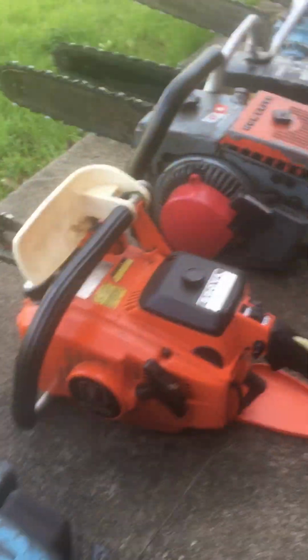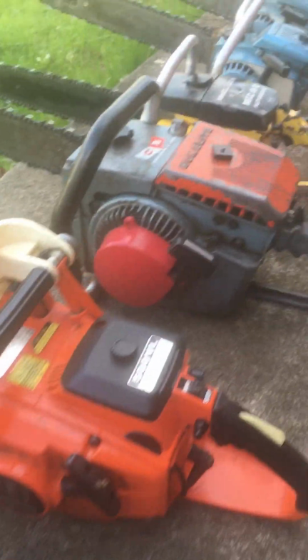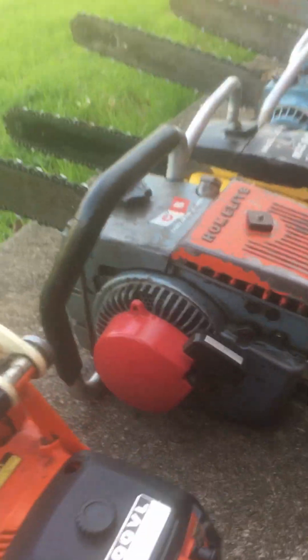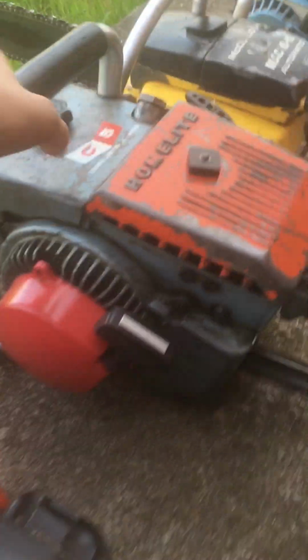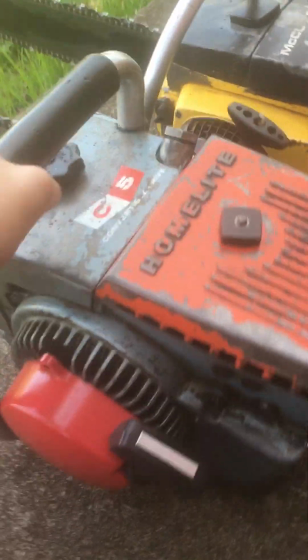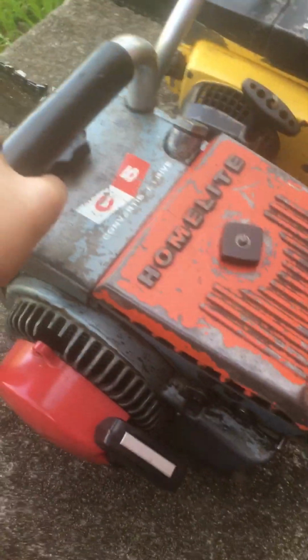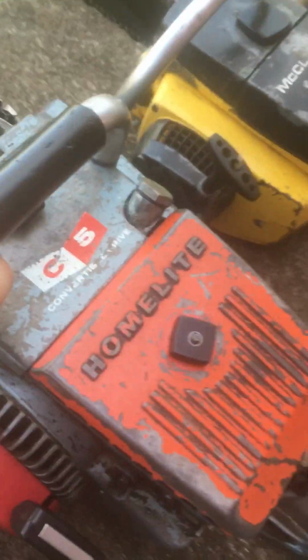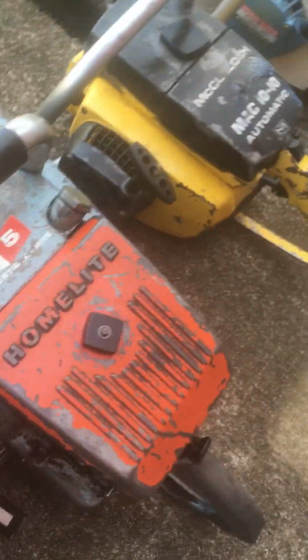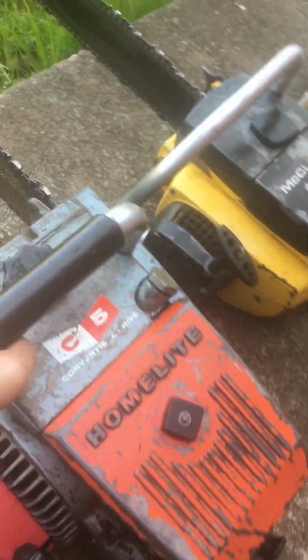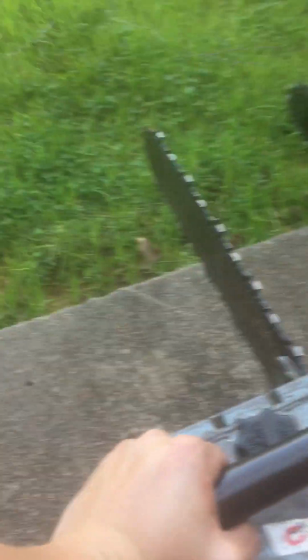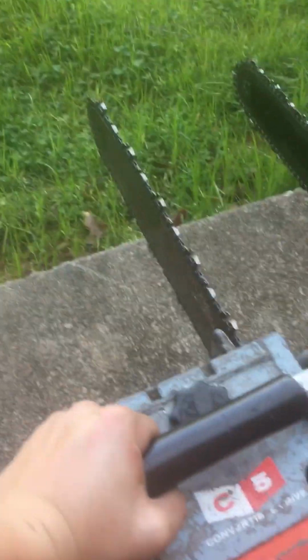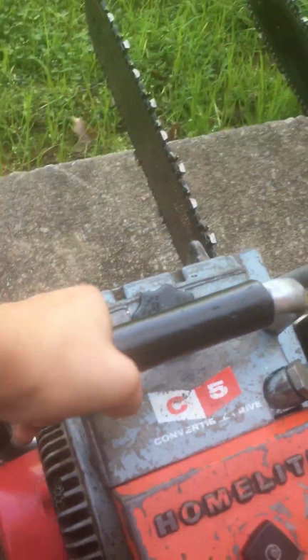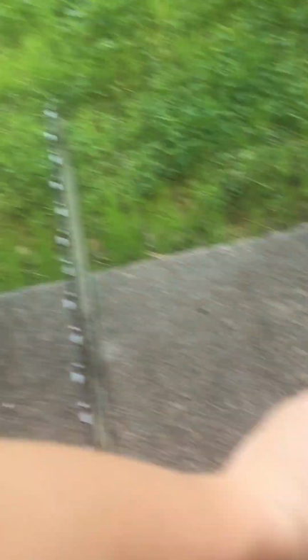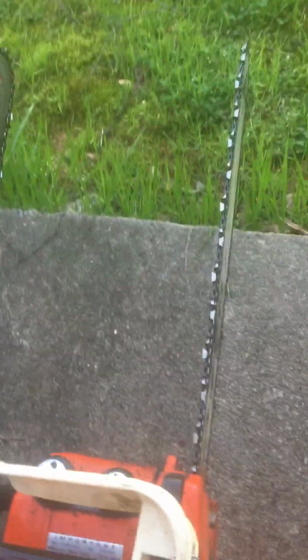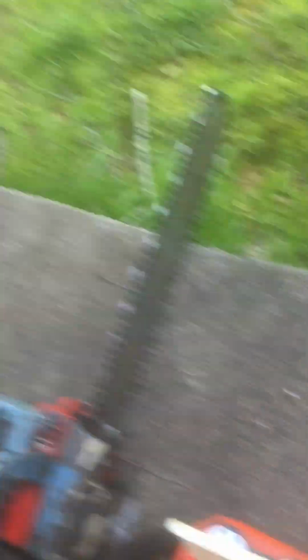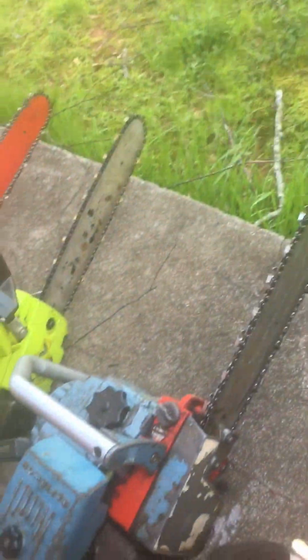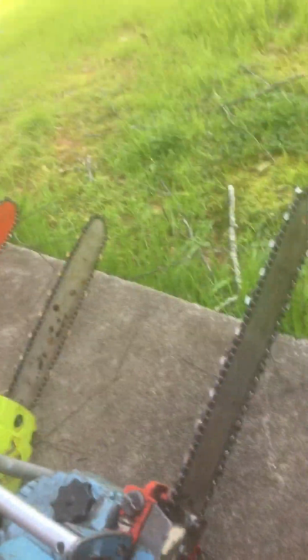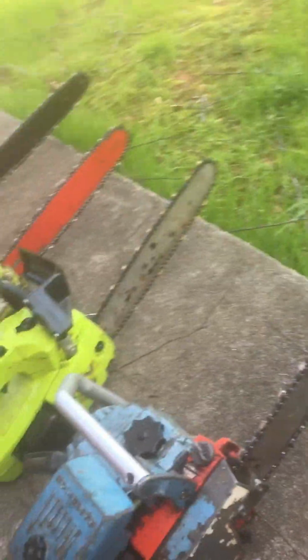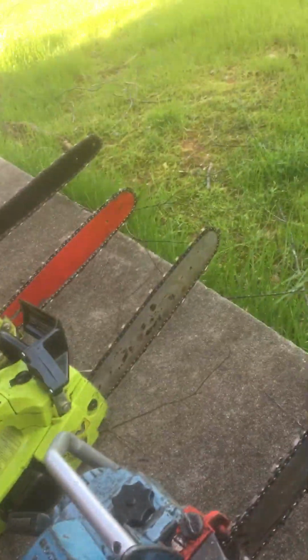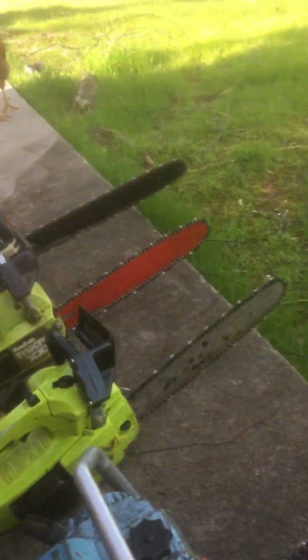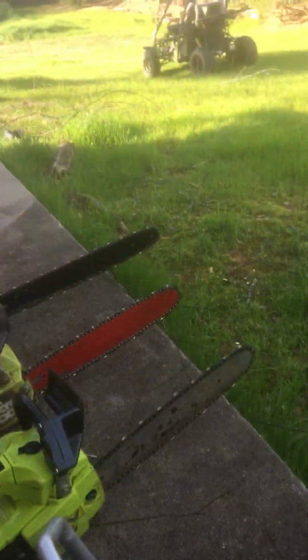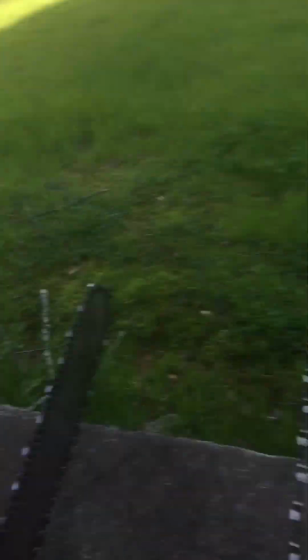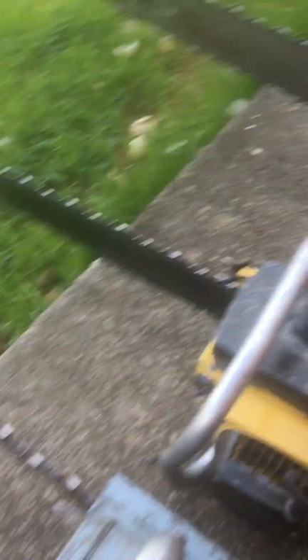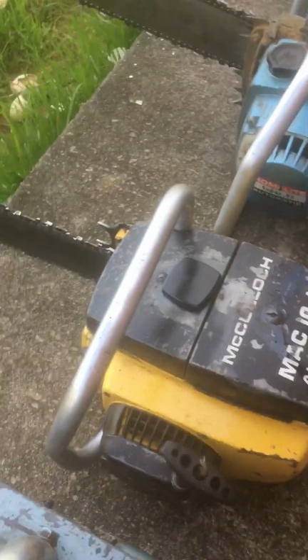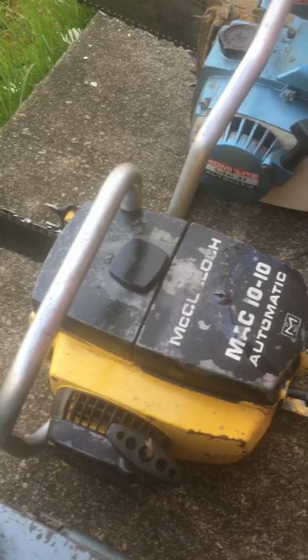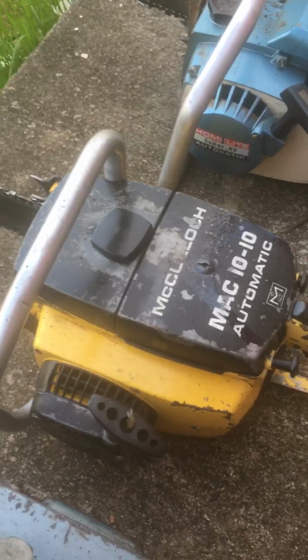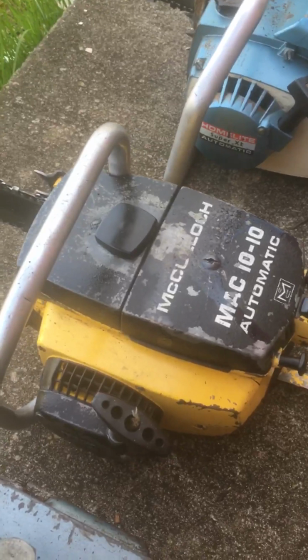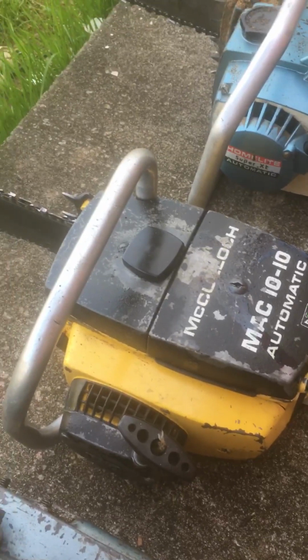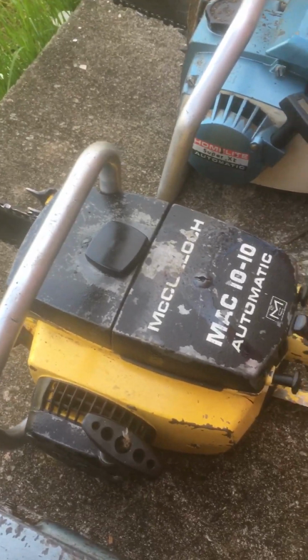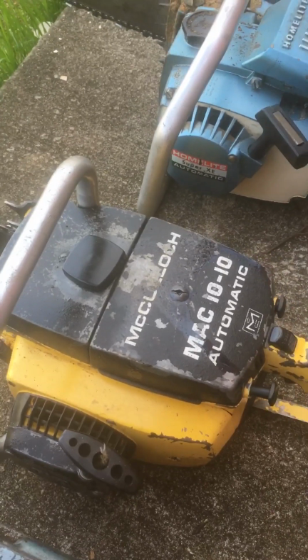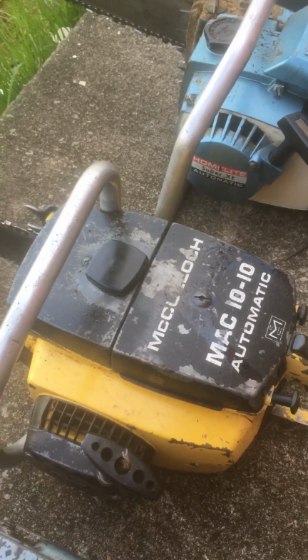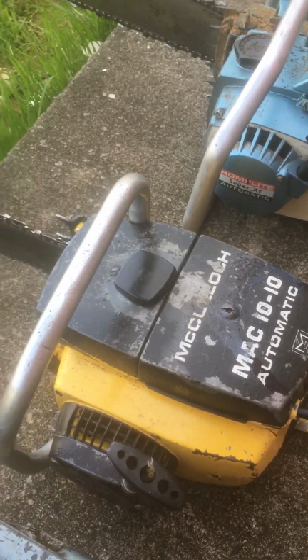Here's a 1962 Homelite C5 with a 16 inch bar — also has an 18 inch bar. Here's a 16 inch McCullough 1010 Automatic.